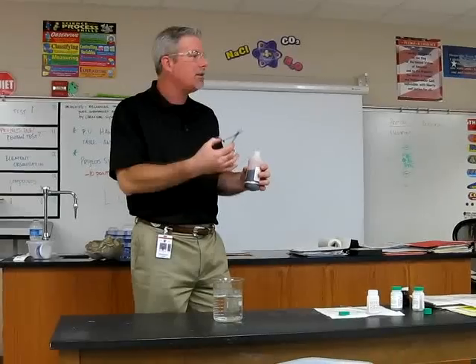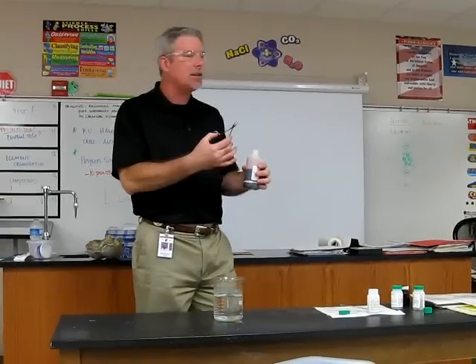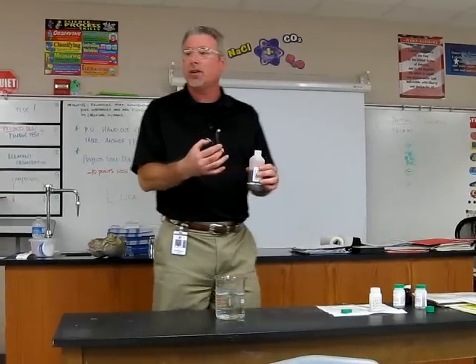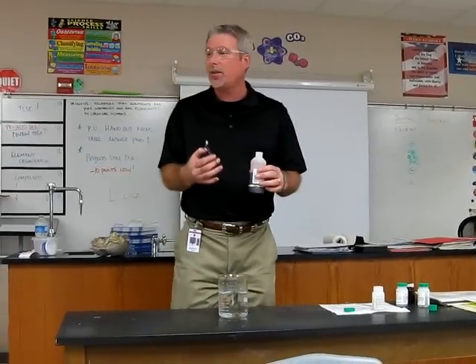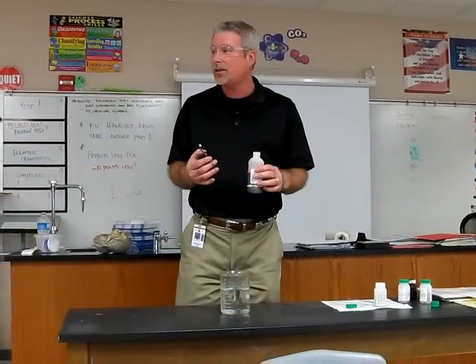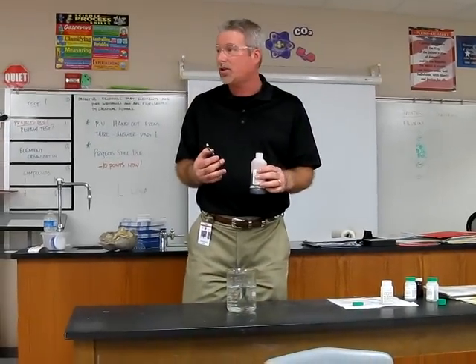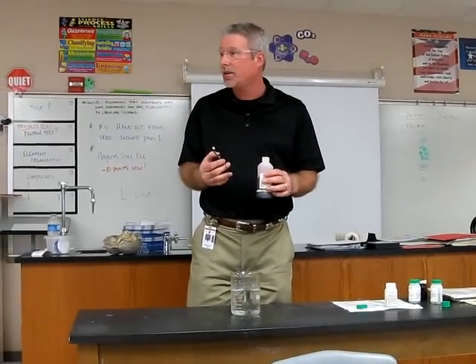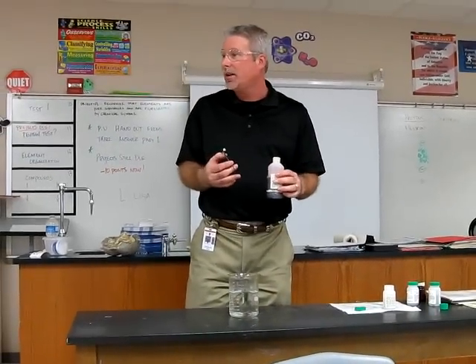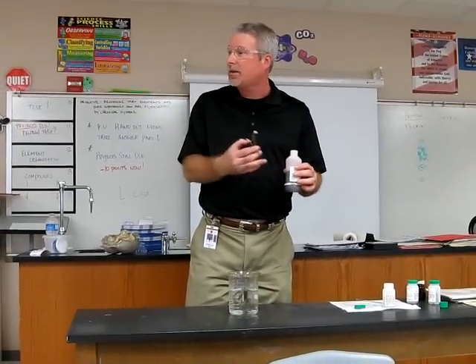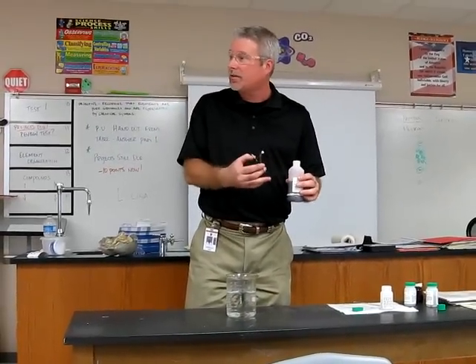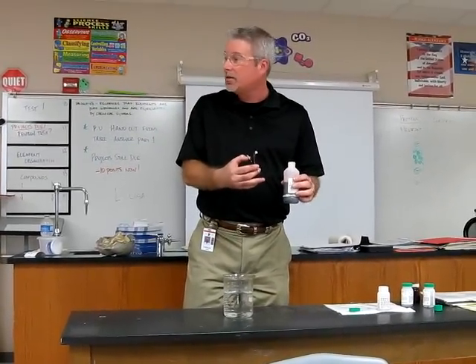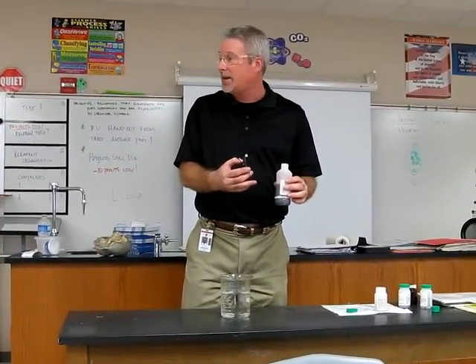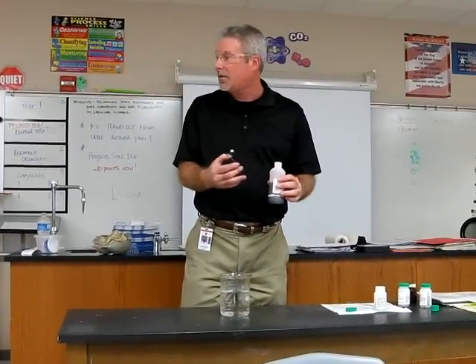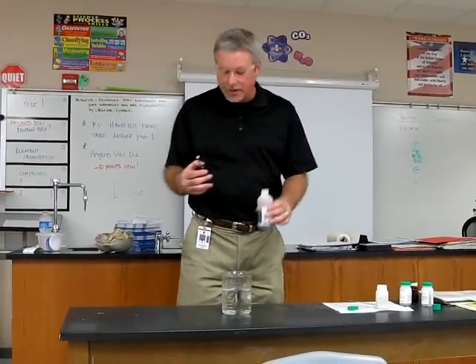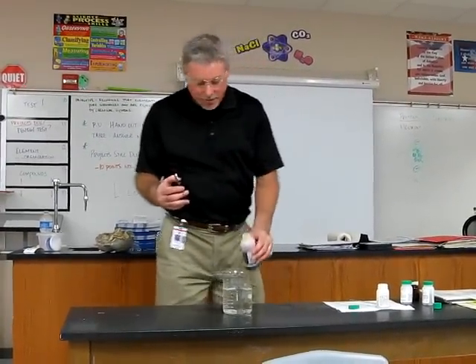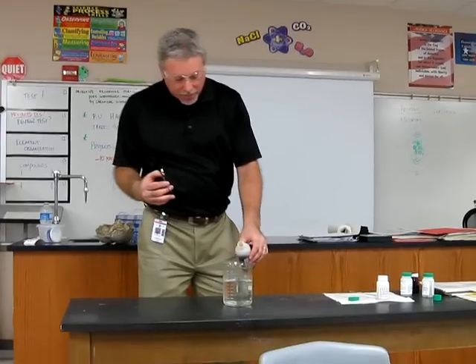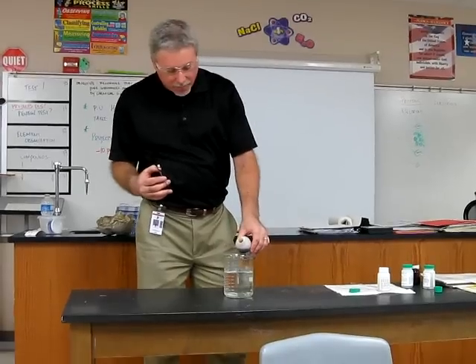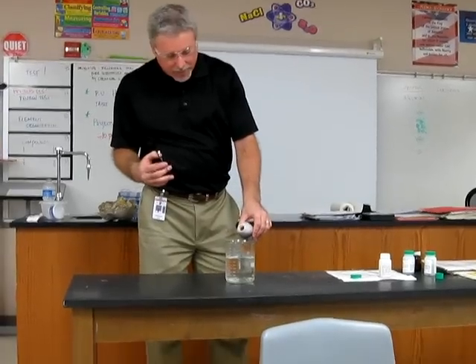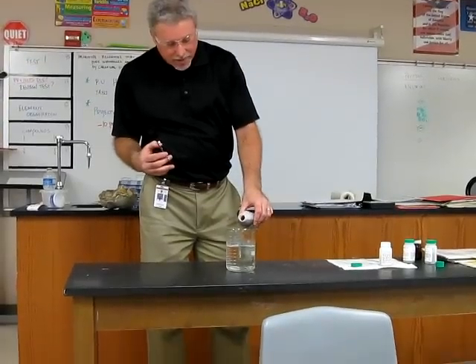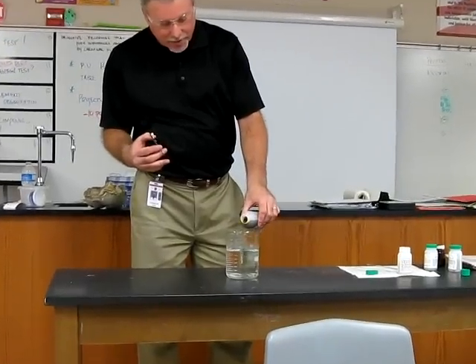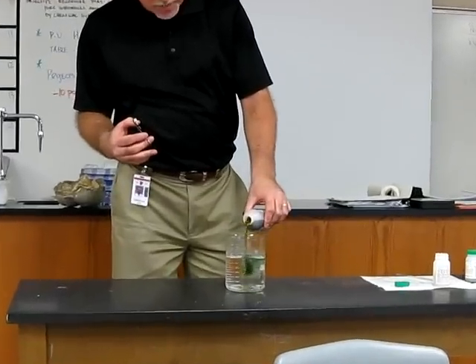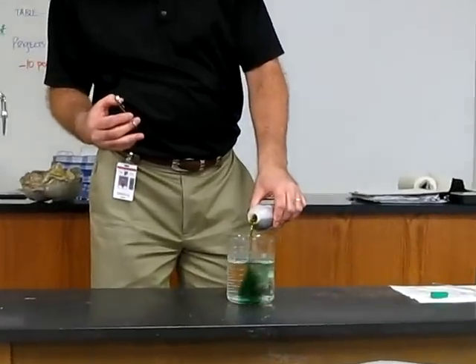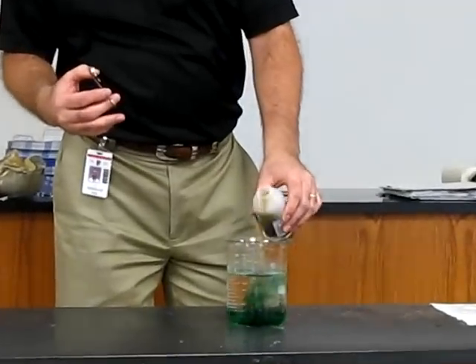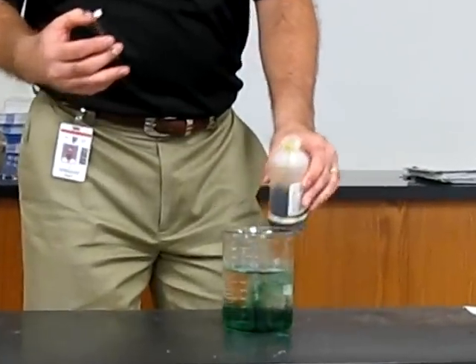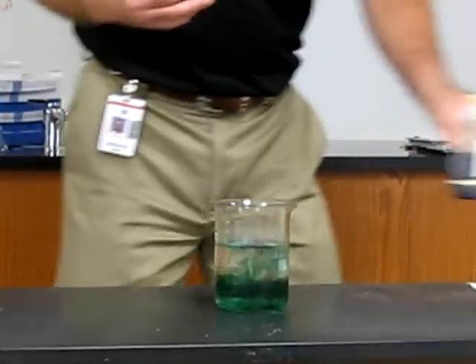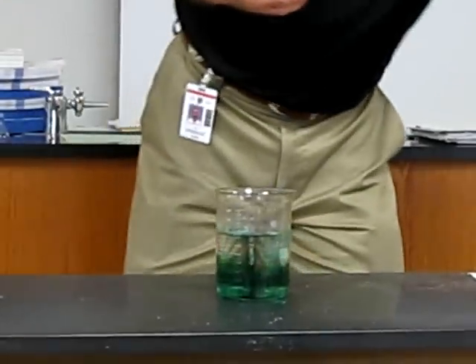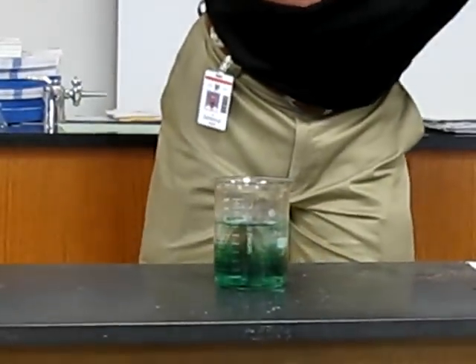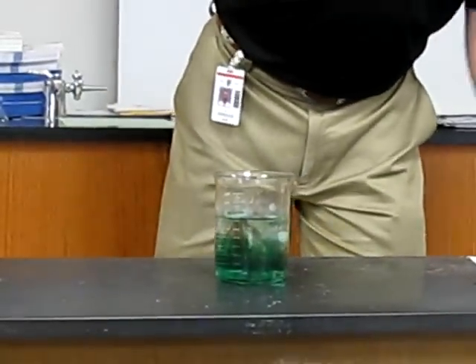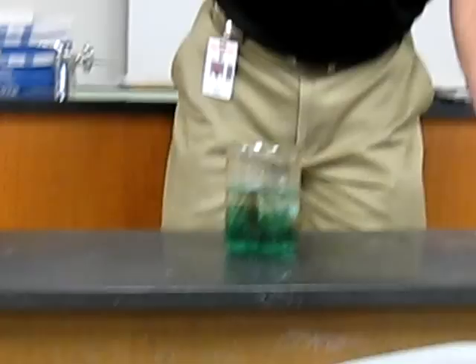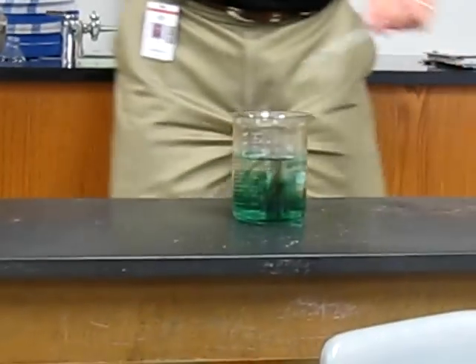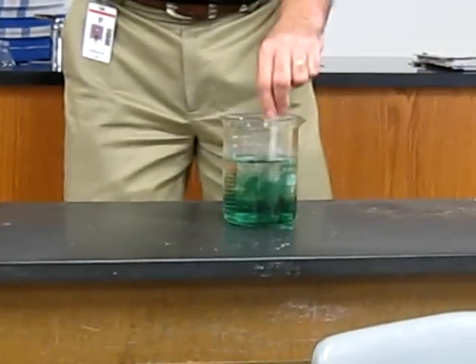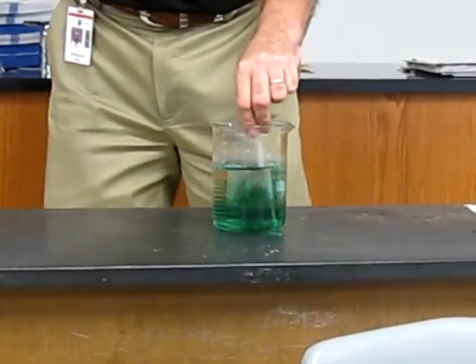This lets you know when a reaction is occurring, like if something turns into an acid or a base. So when I pour this in here now, it should be green. This is letting us know that it has a neutral pH.